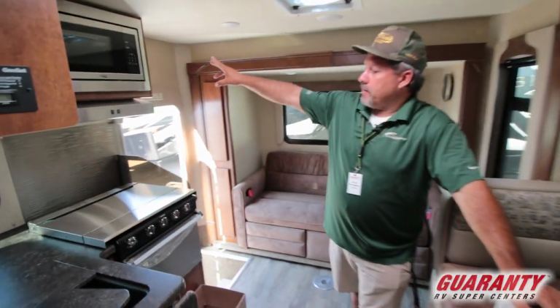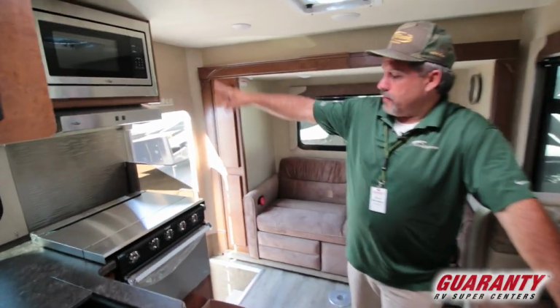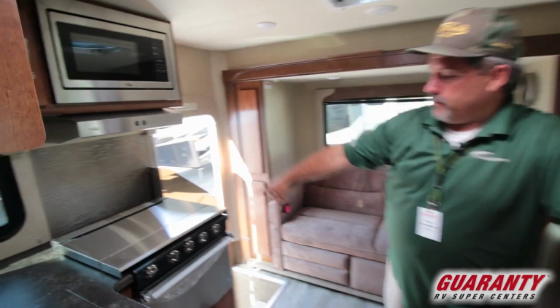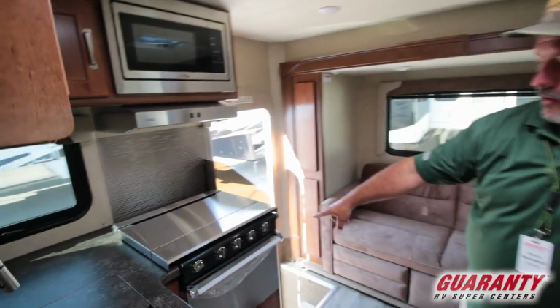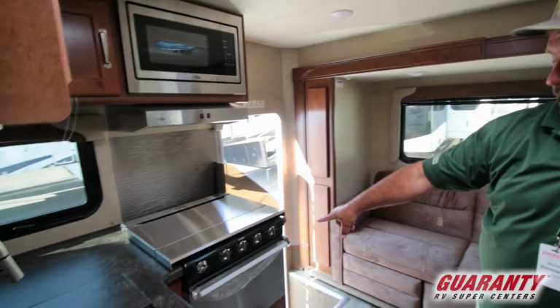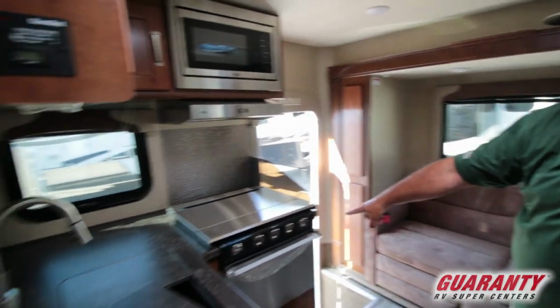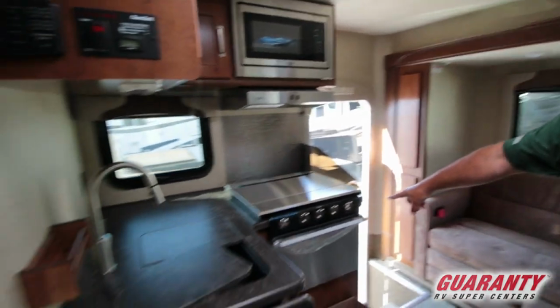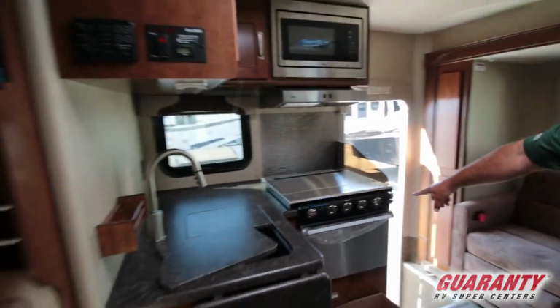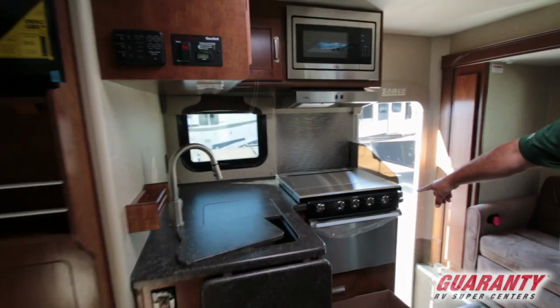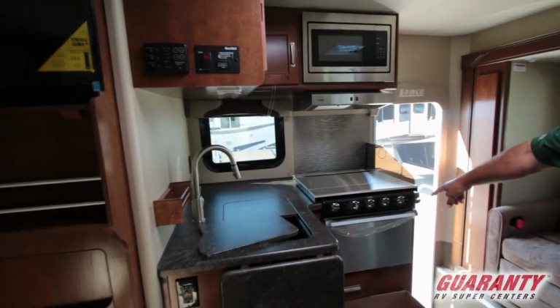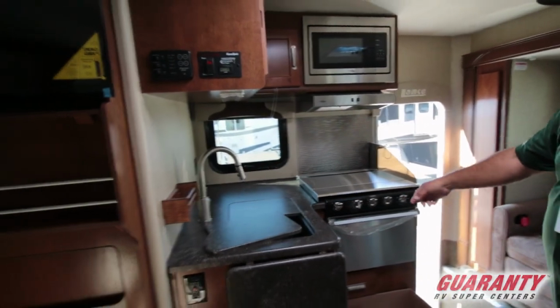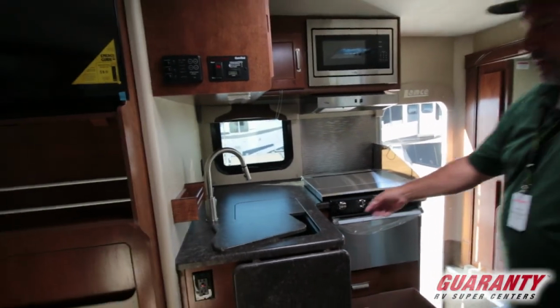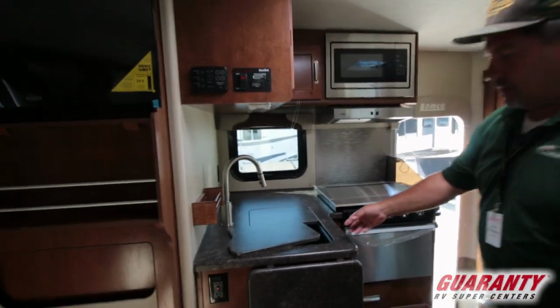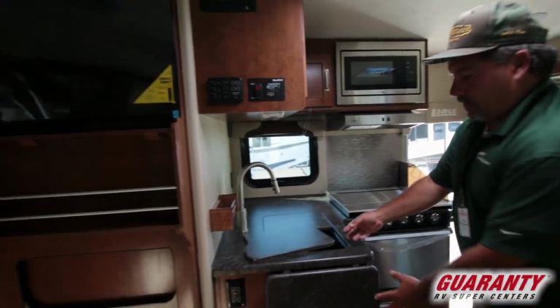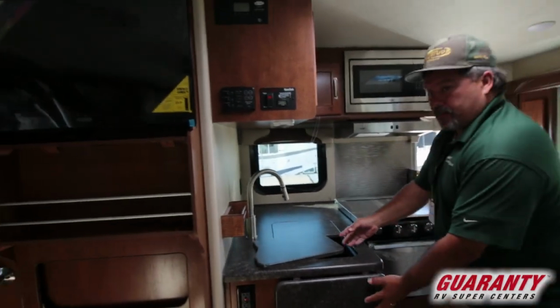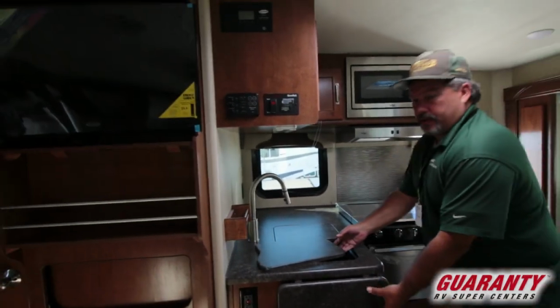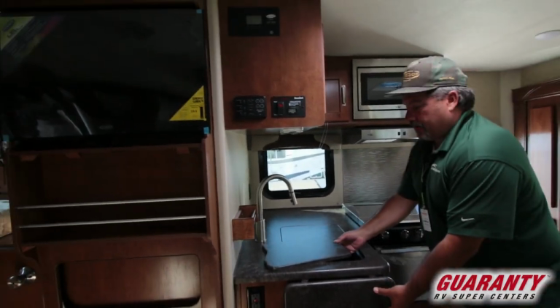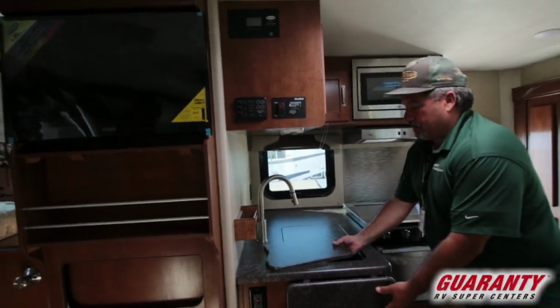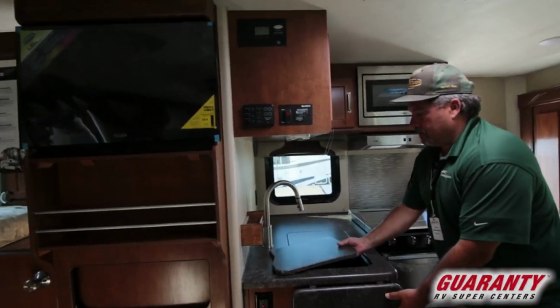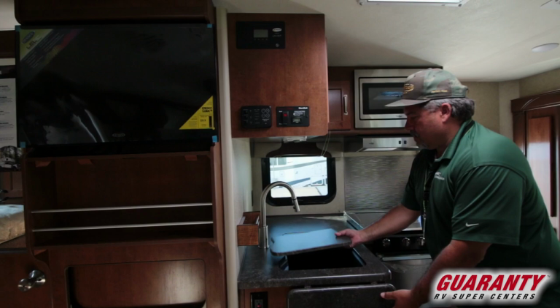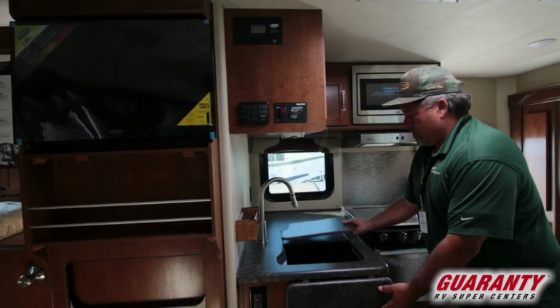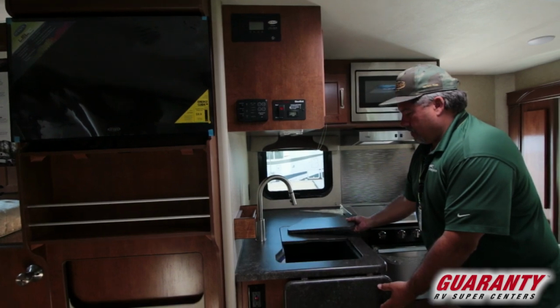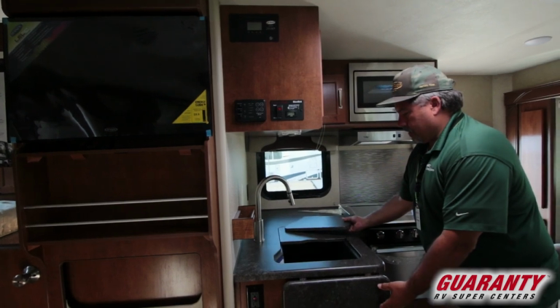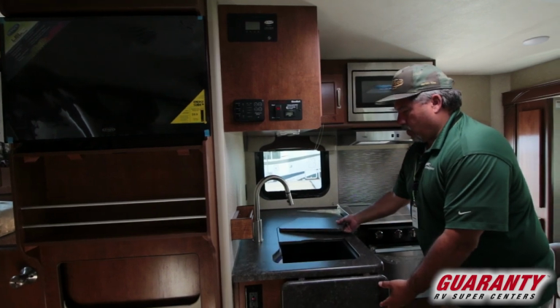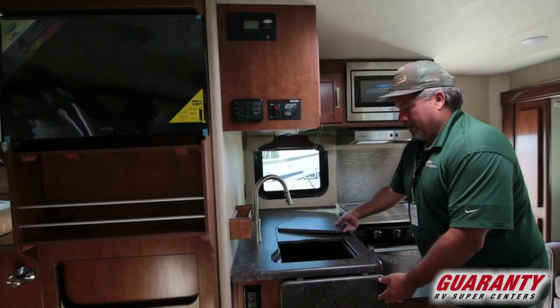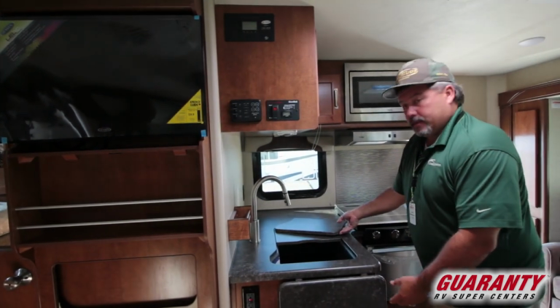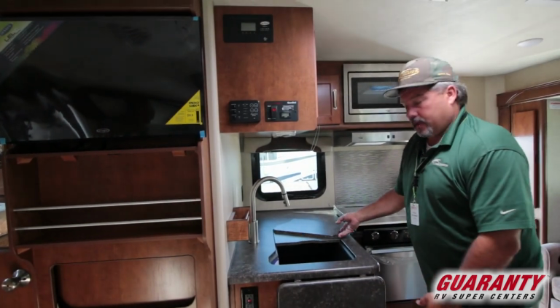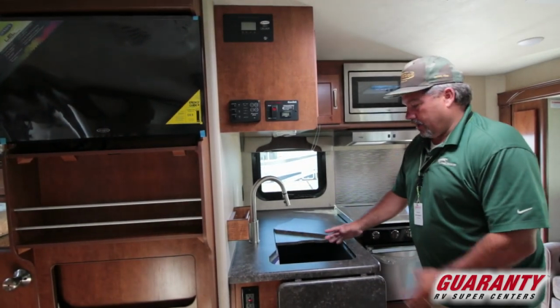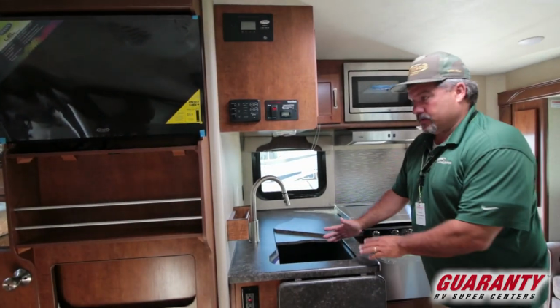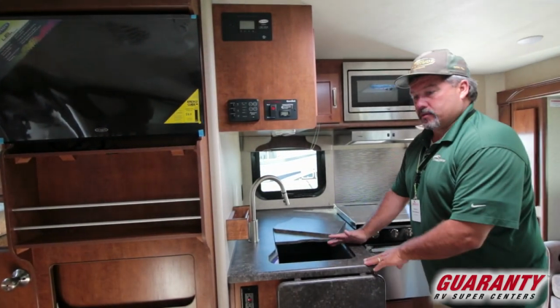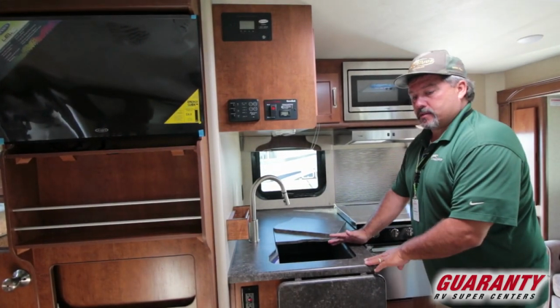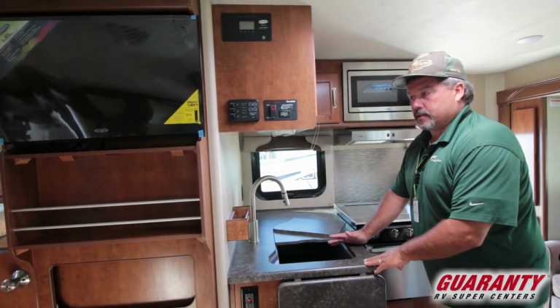Over on this side you've got the microwave and the newer Evans stove. There's a little countertop extension here, and this one has one big sink rather than two separate small sinks.